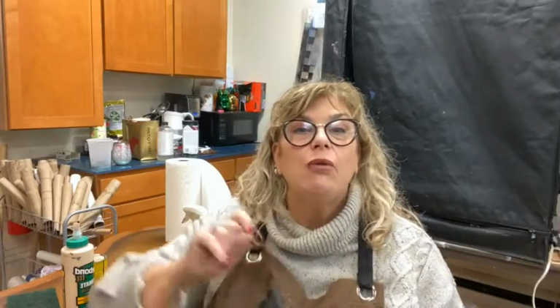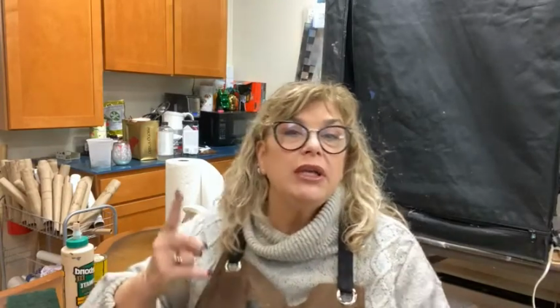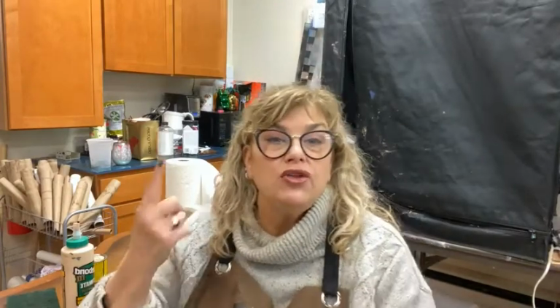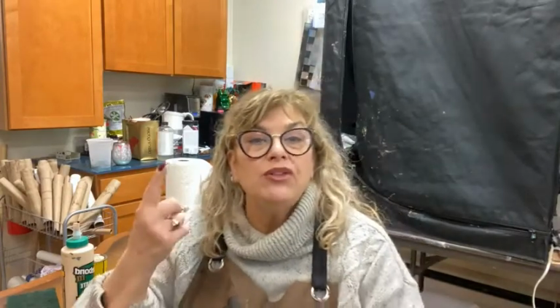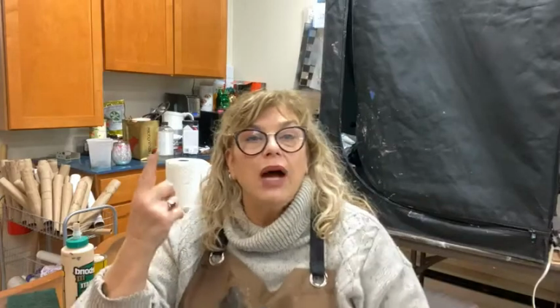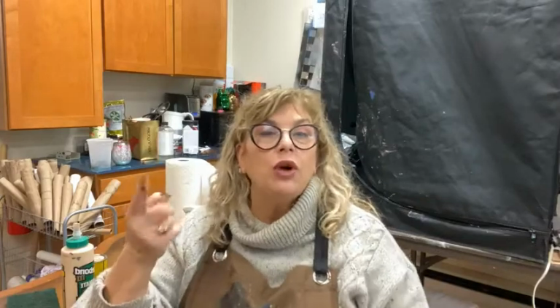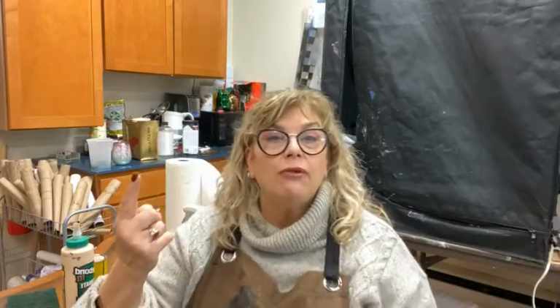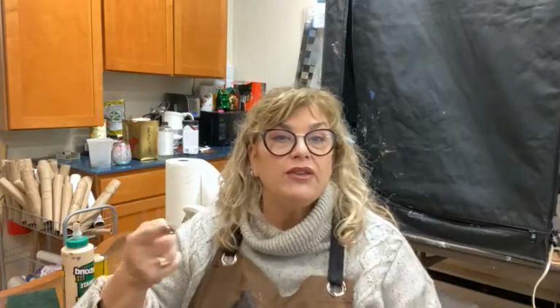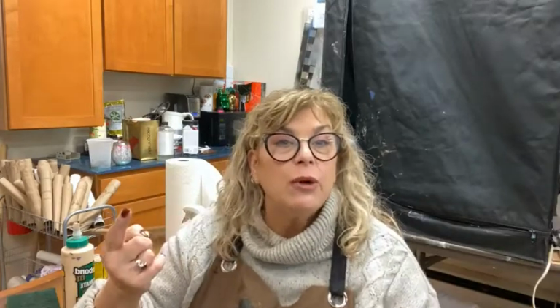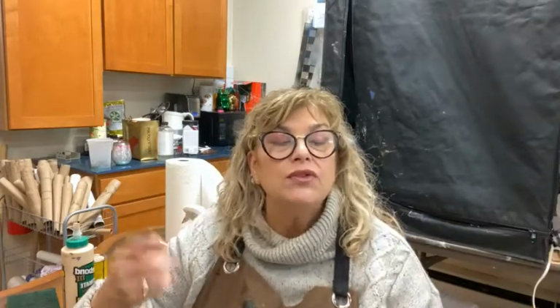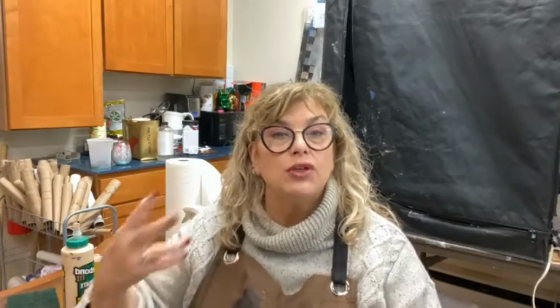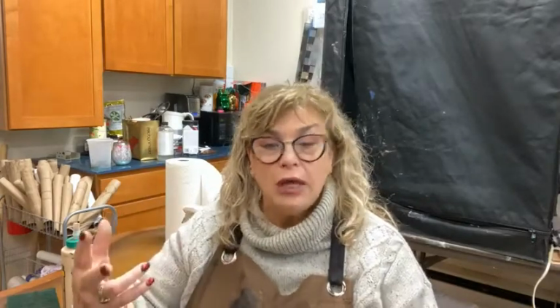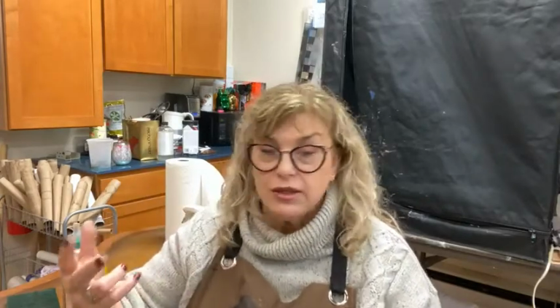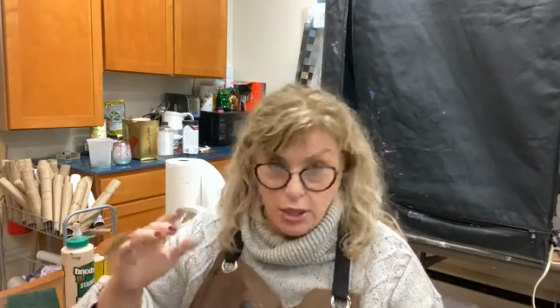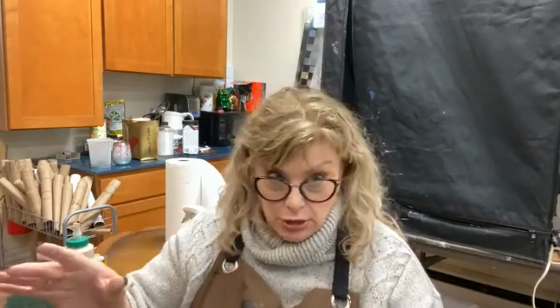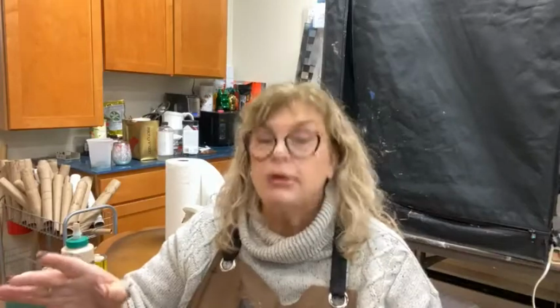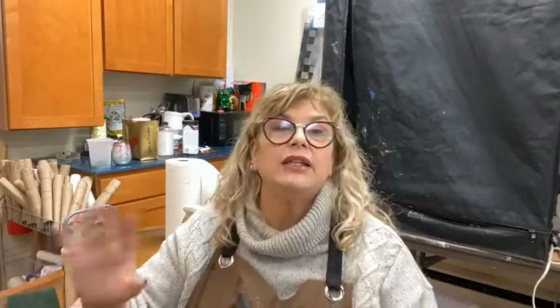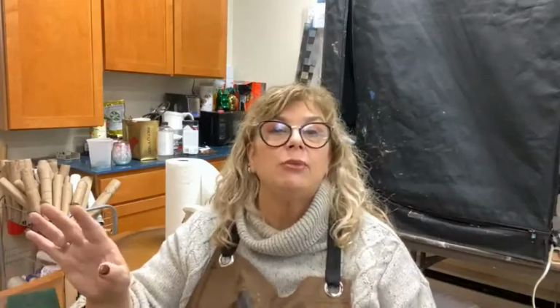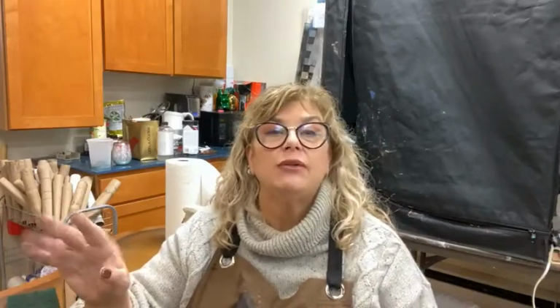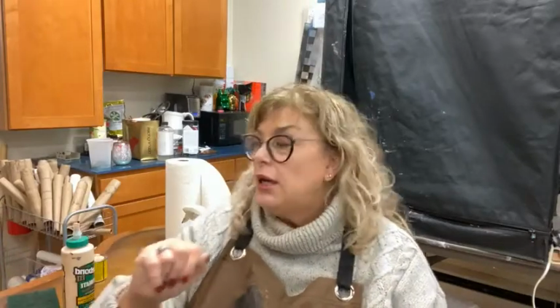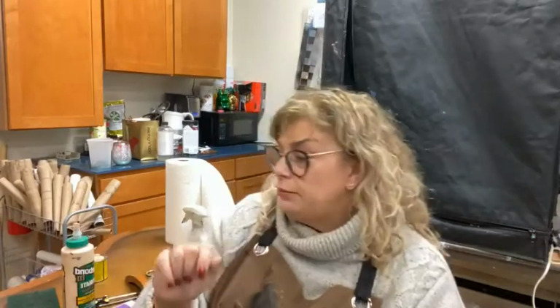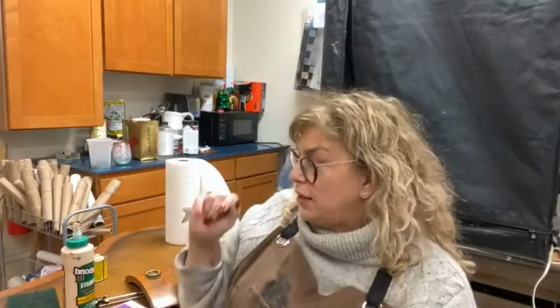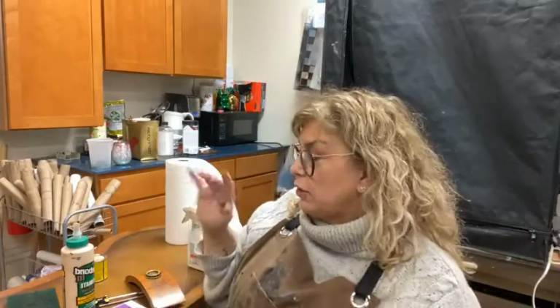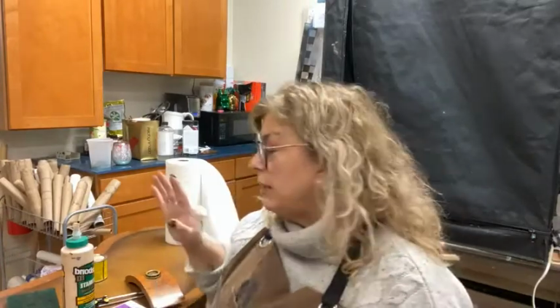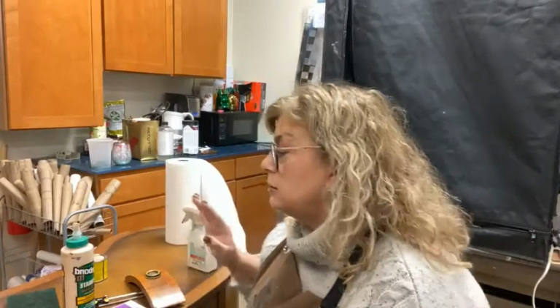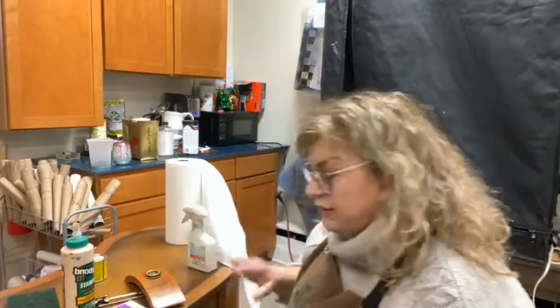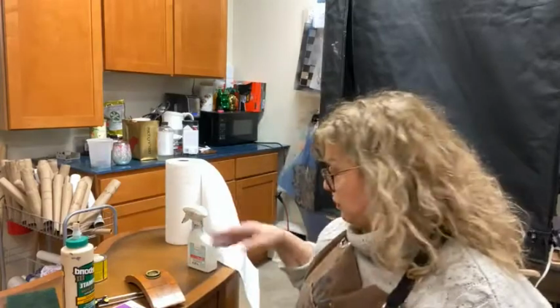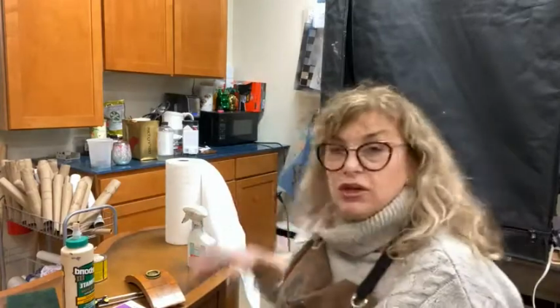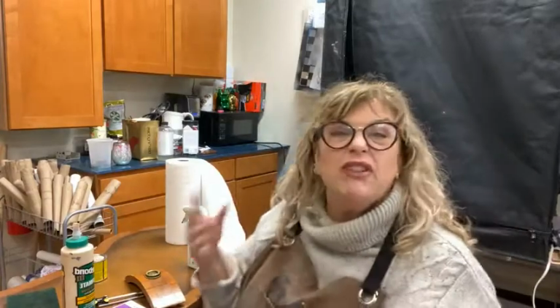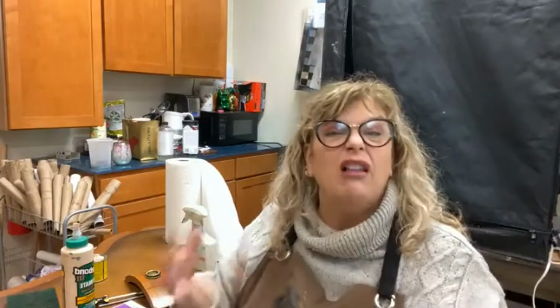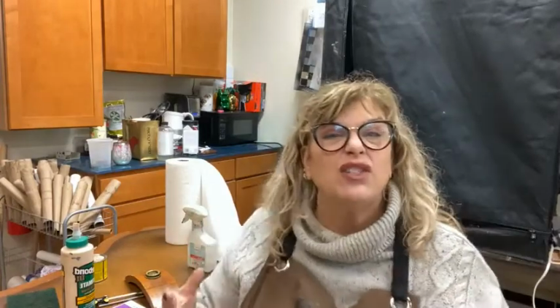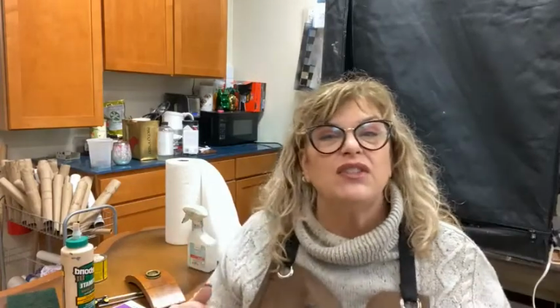We will be using a Dremel, so I'll warn you before I use any power tools so you can turn your volume down — nobody likes to hear that Dremel sound. We're going to talk about divots, repair, chewed feet, all of that sort of stuff.